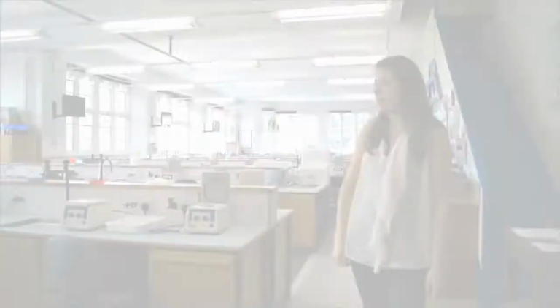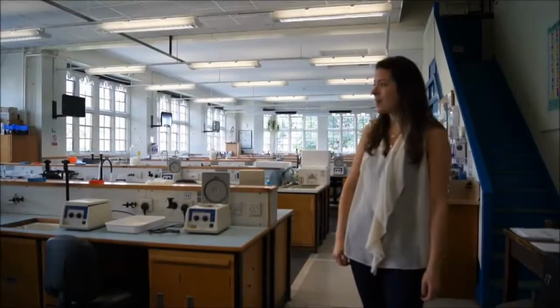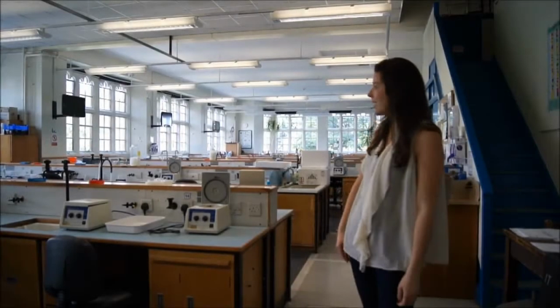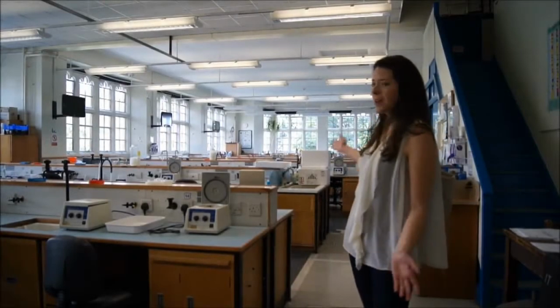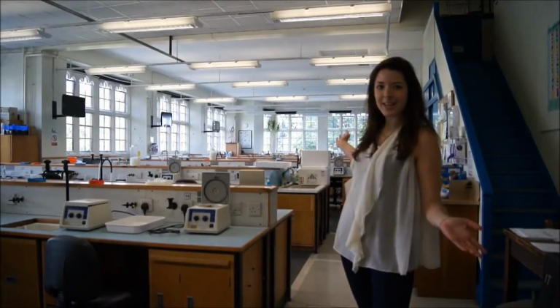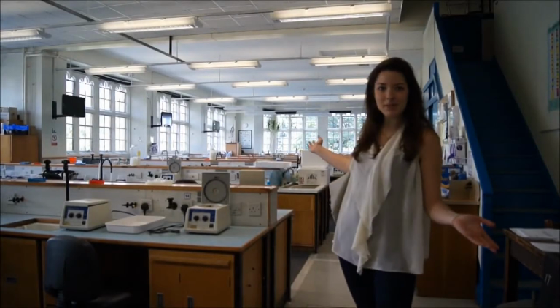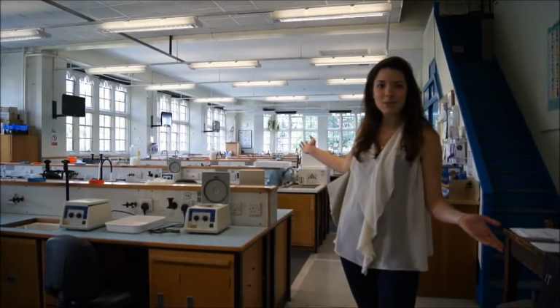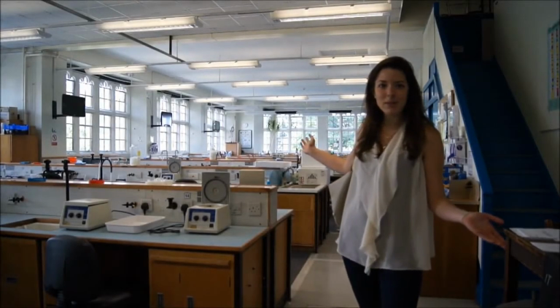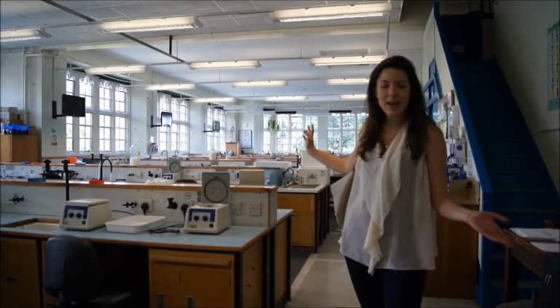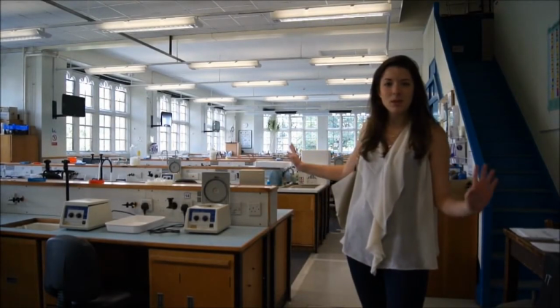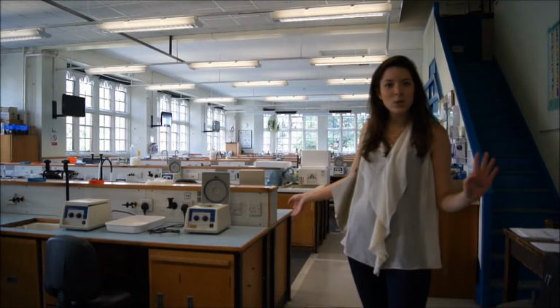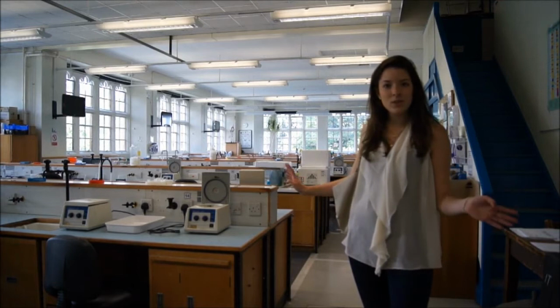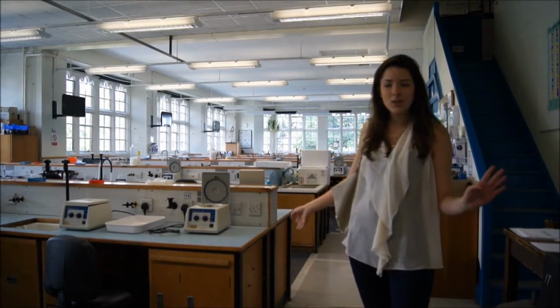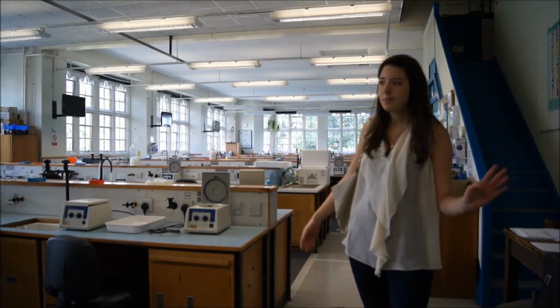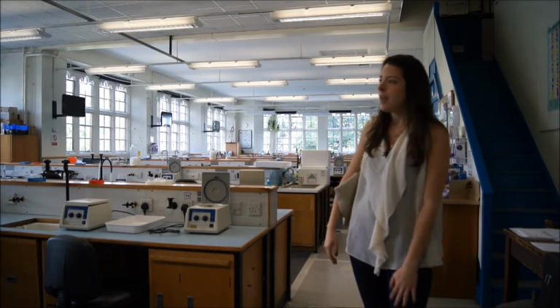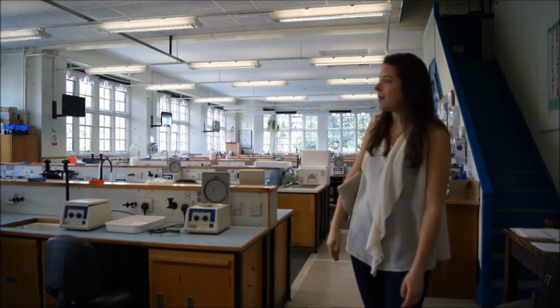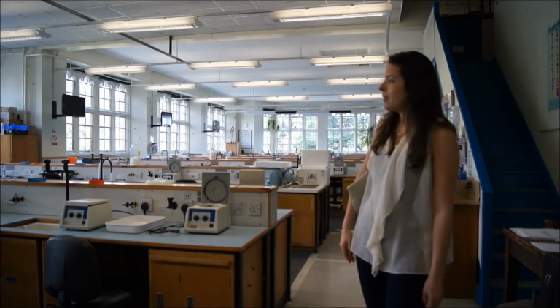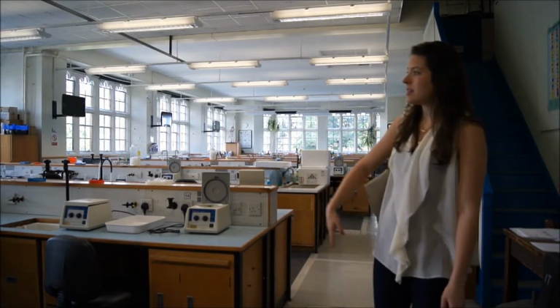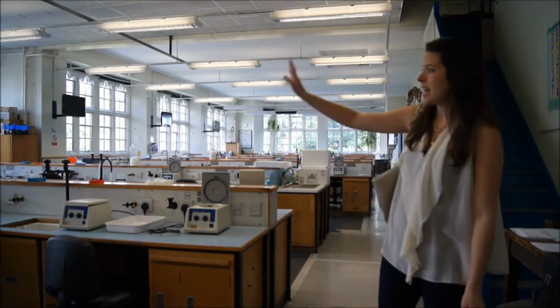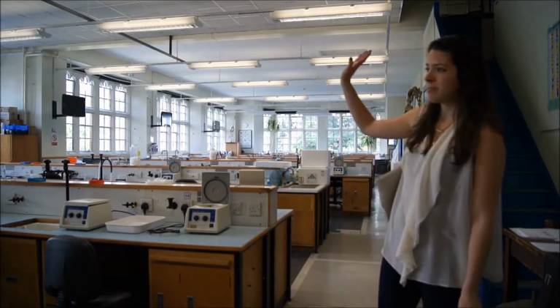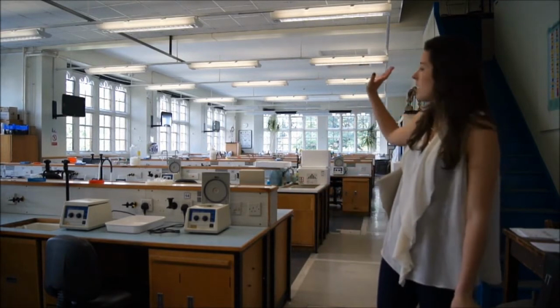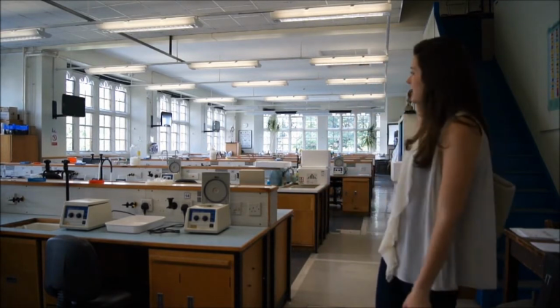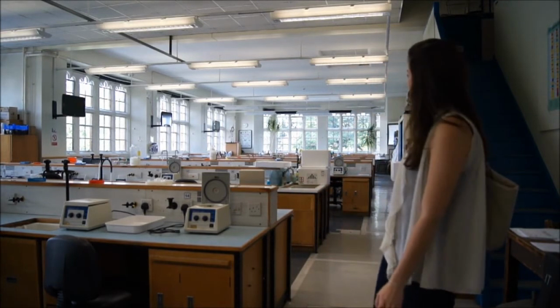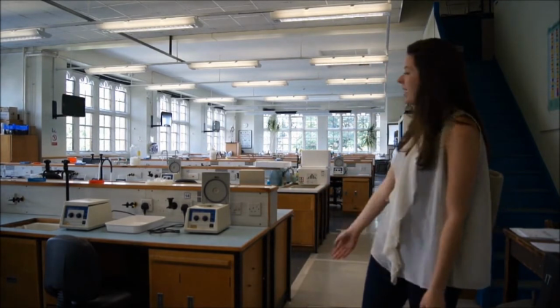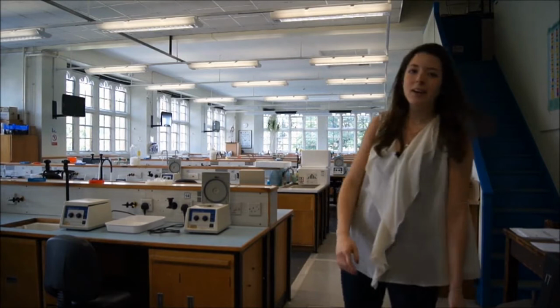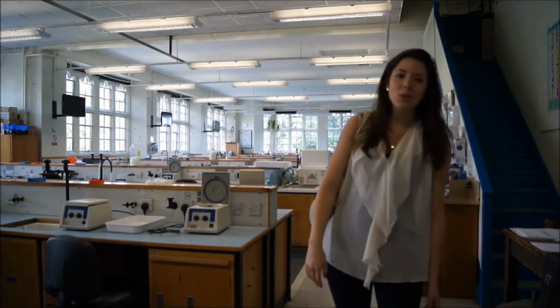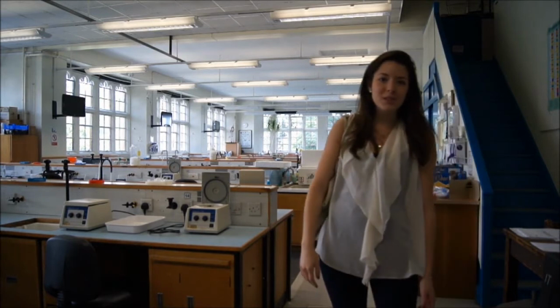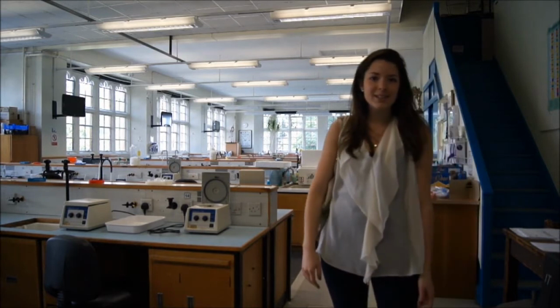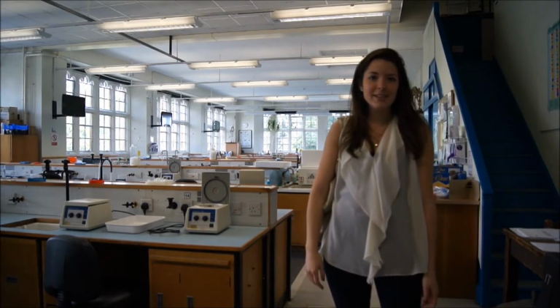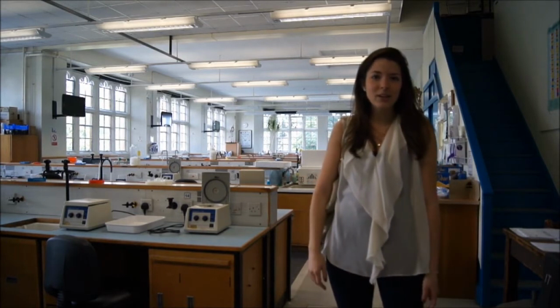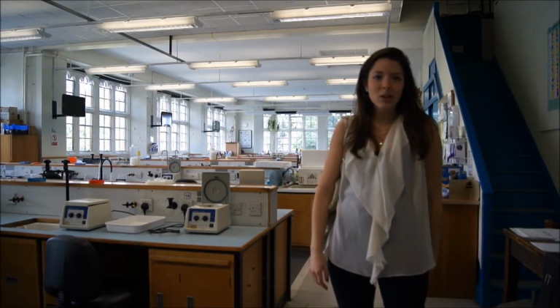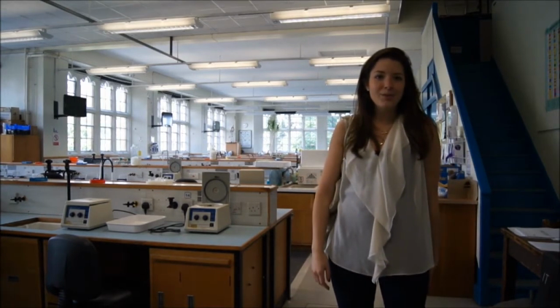Here we are in the first year labs. This is where you'll be doing labs two afternoons a week usually. There's loads of different desks, nice and spread out, and we do all sorts of different things in here — lots of fun.